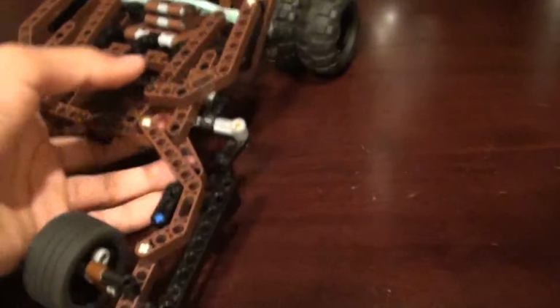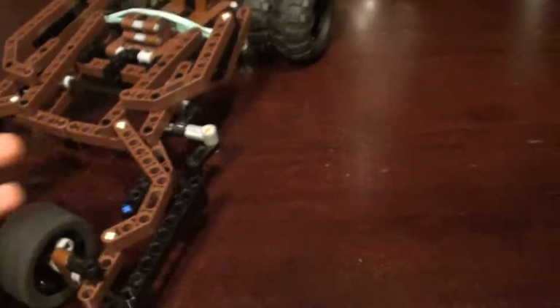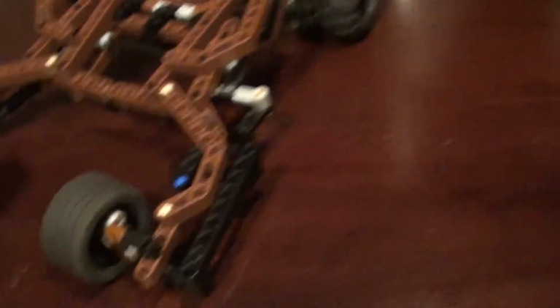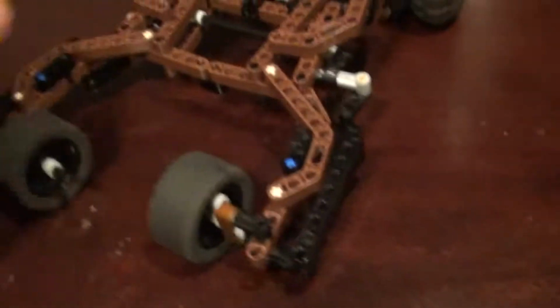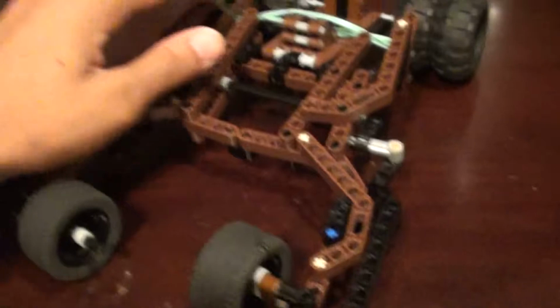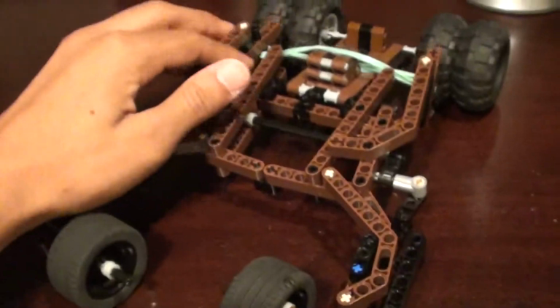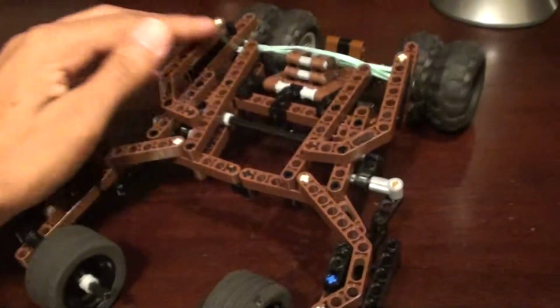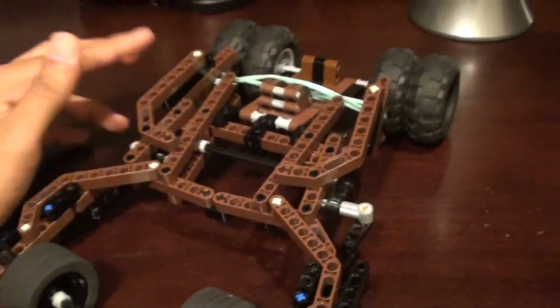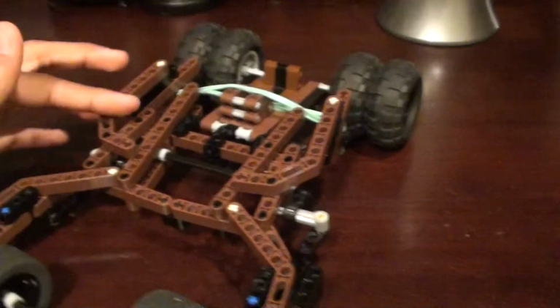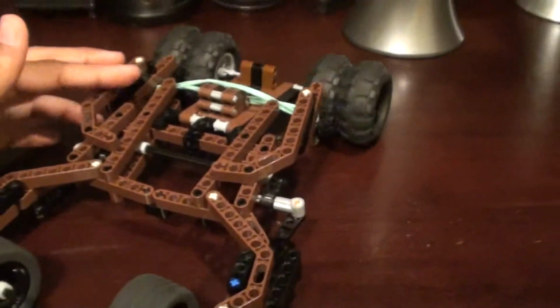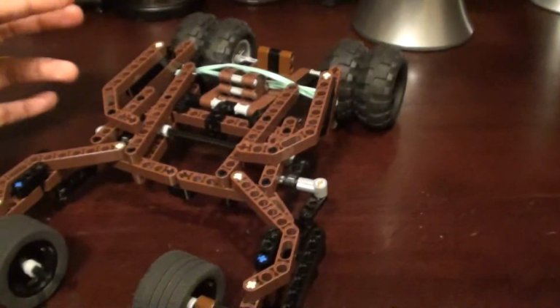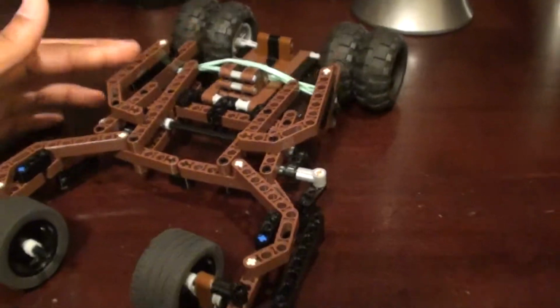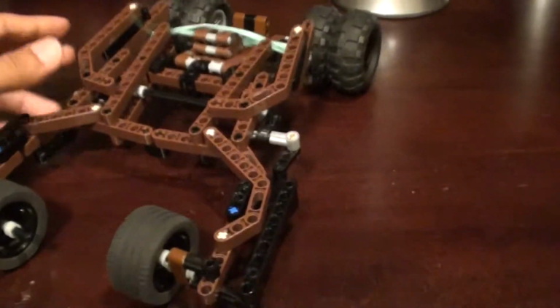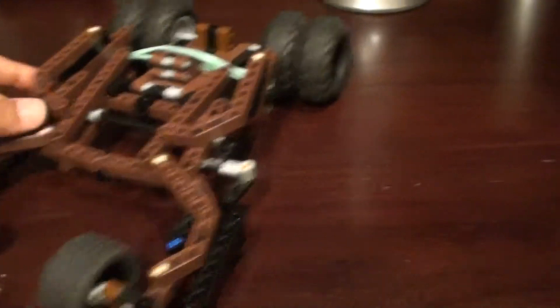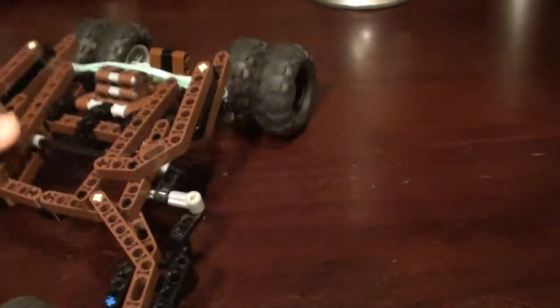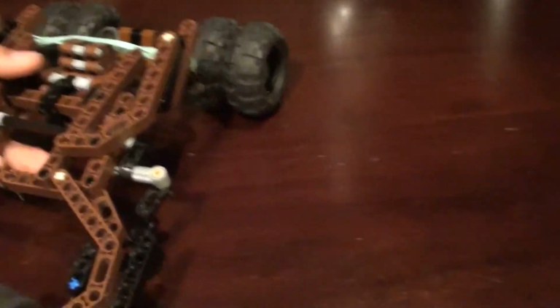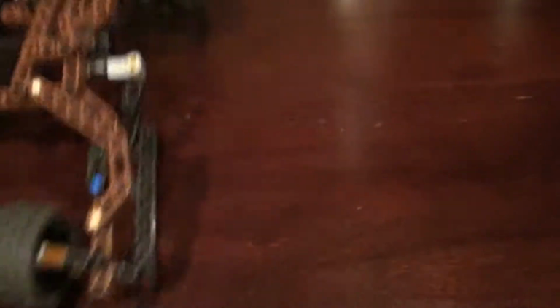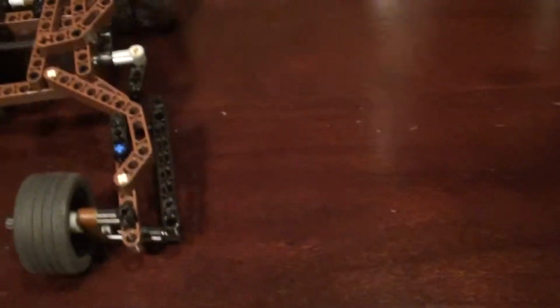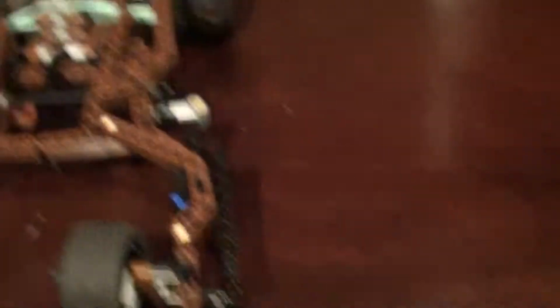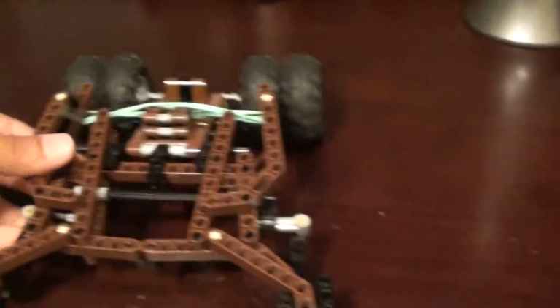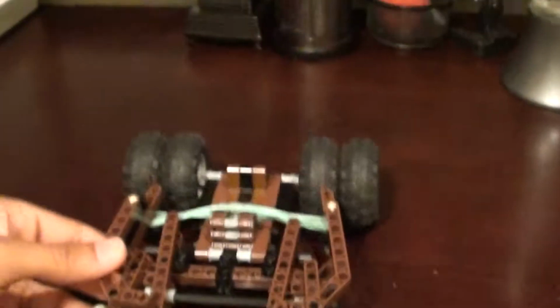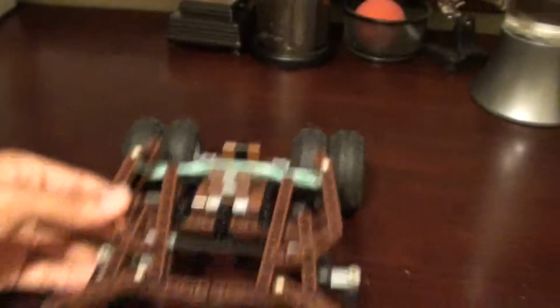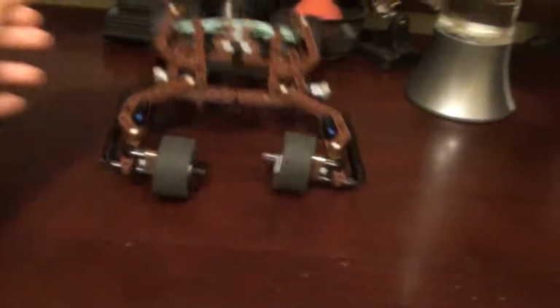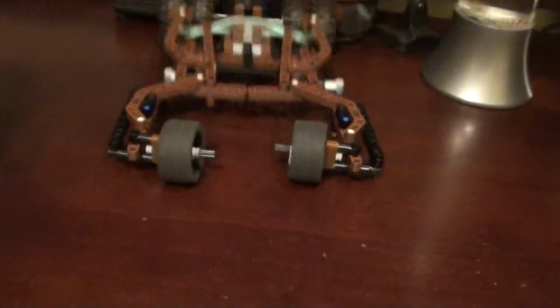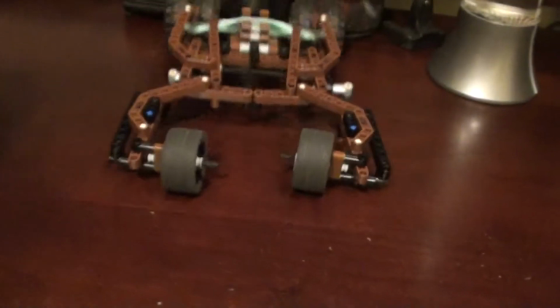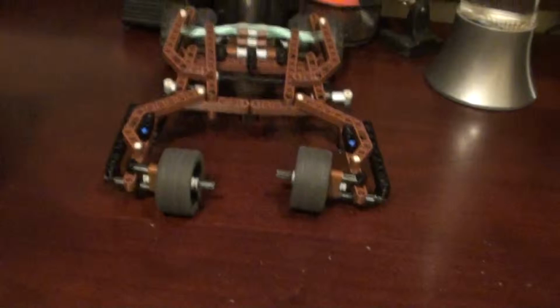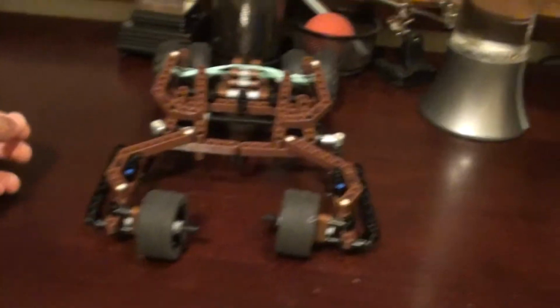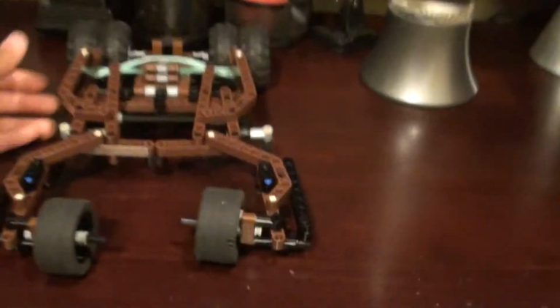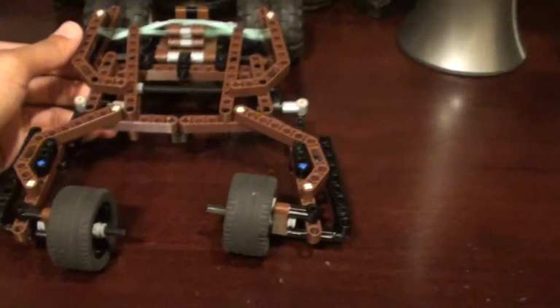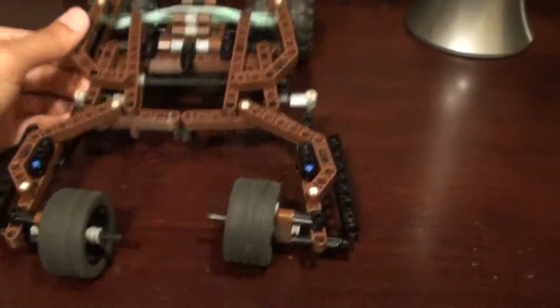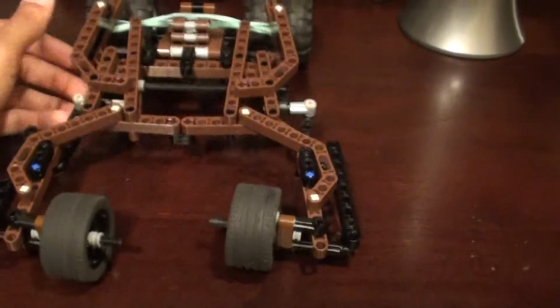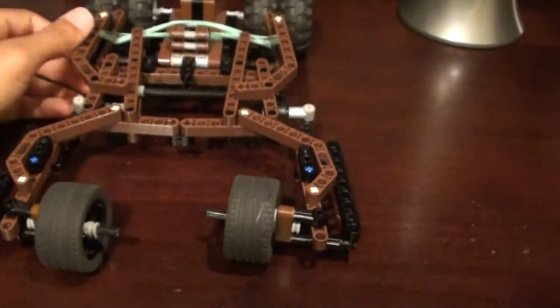It's super shock absorbent. Like if you bang it up against something hard — that was pretty hard and not one scratch.